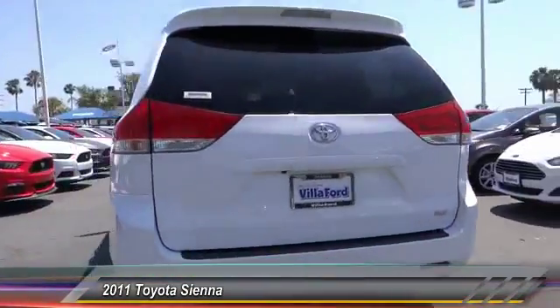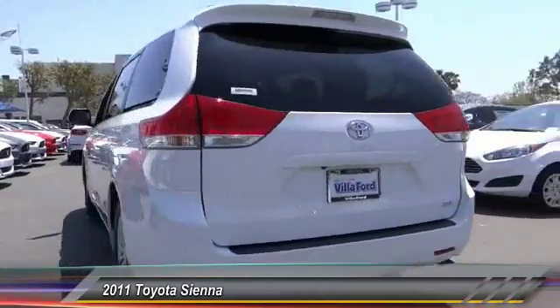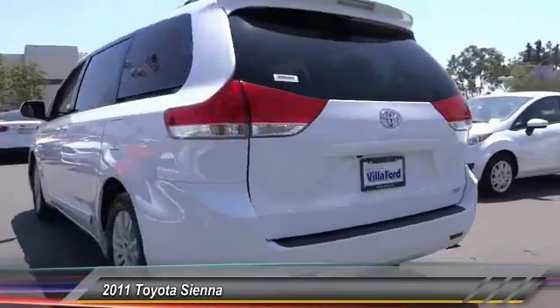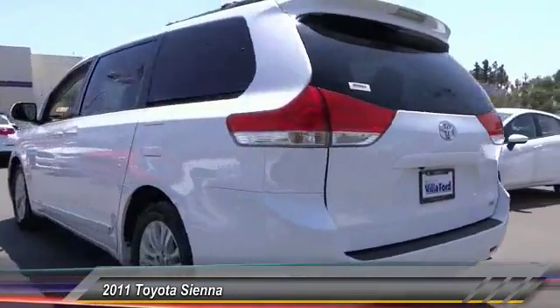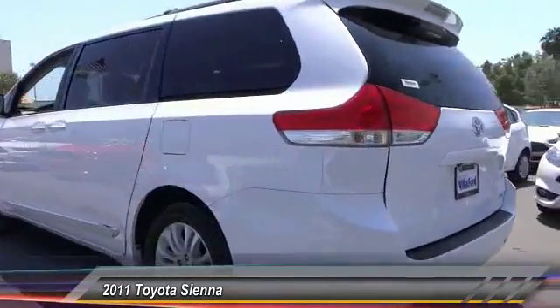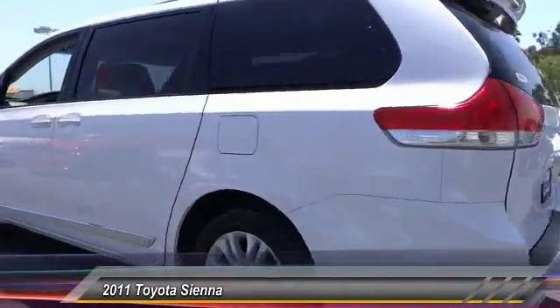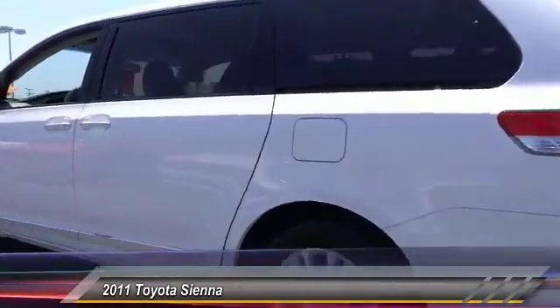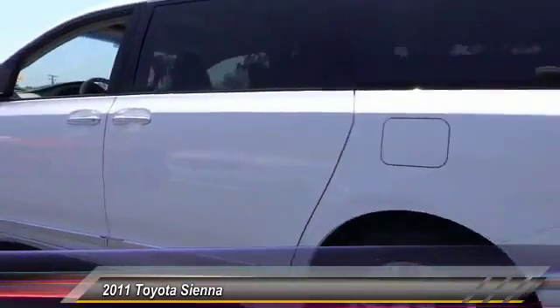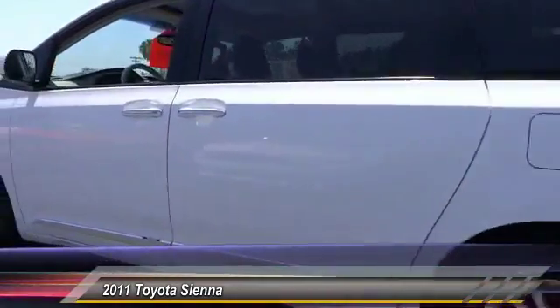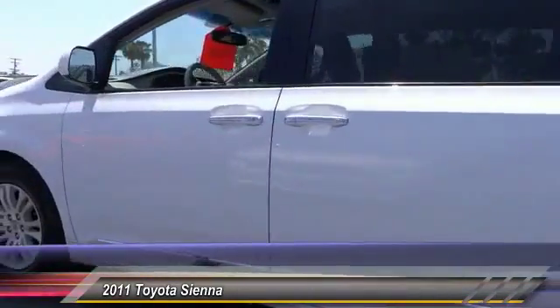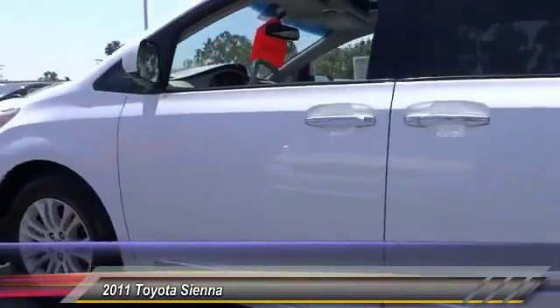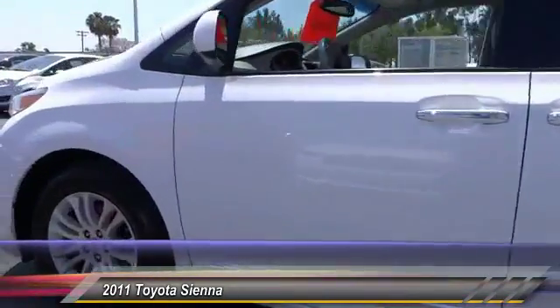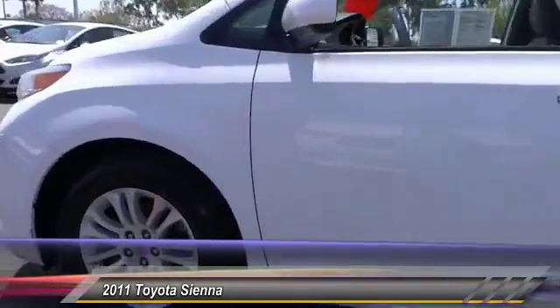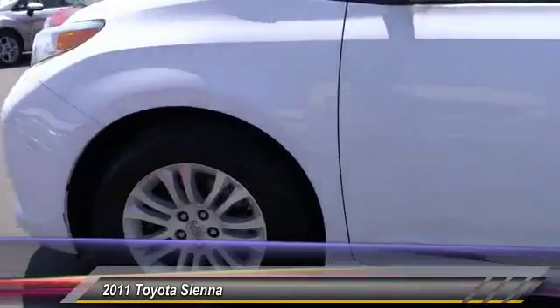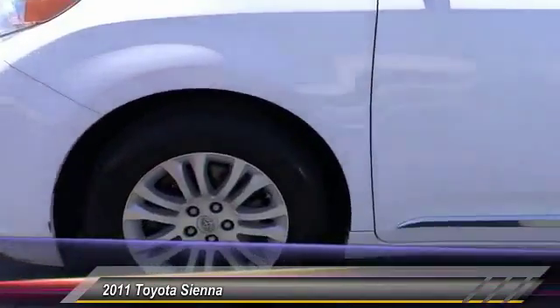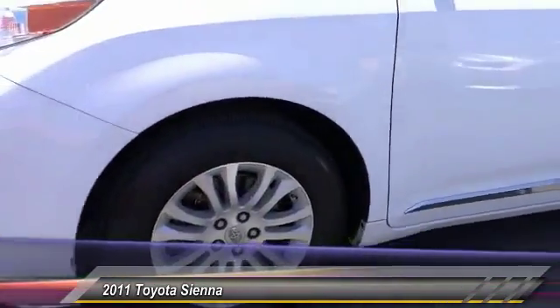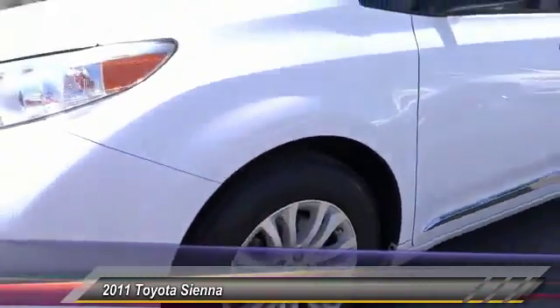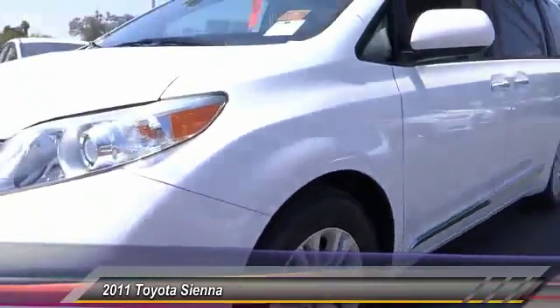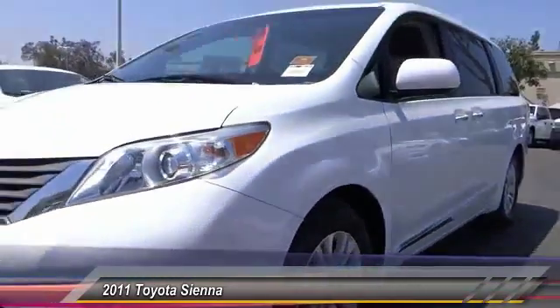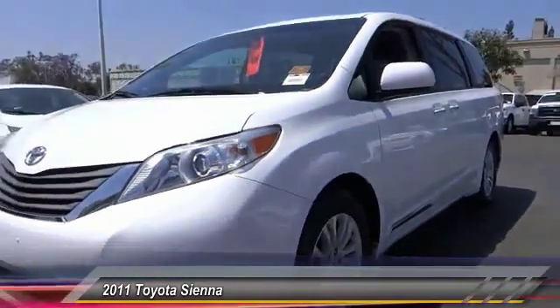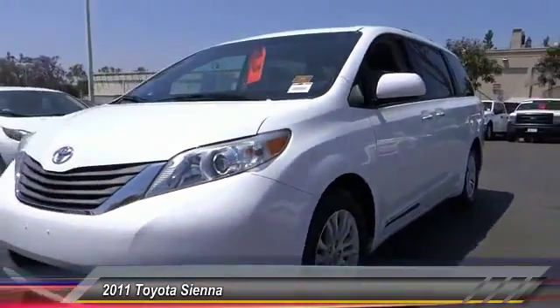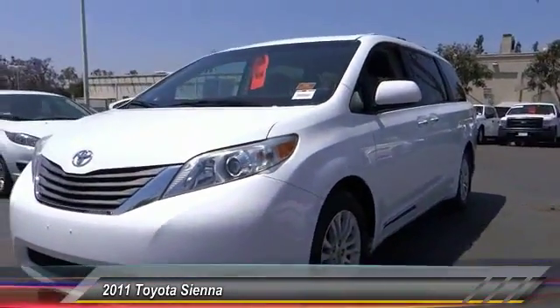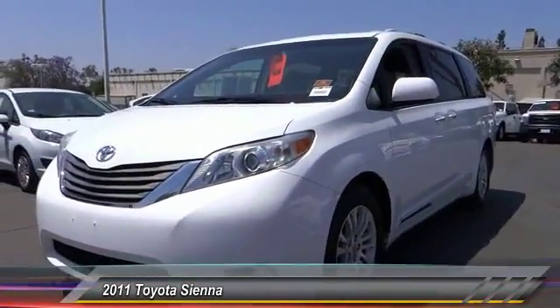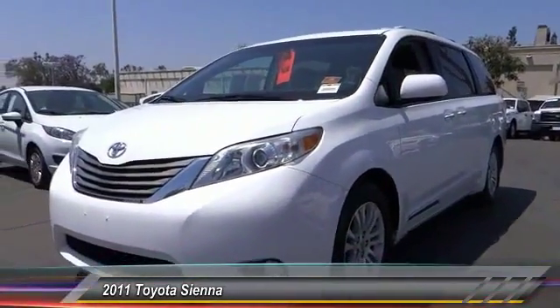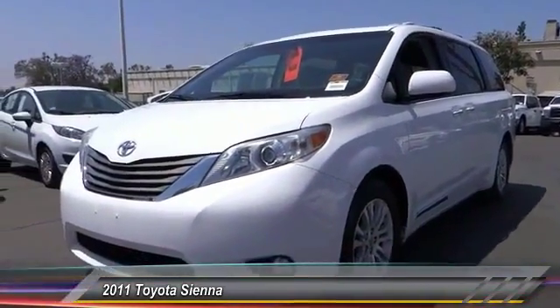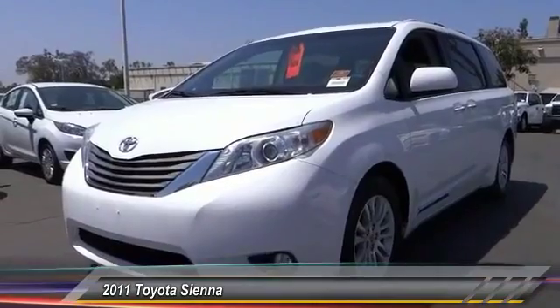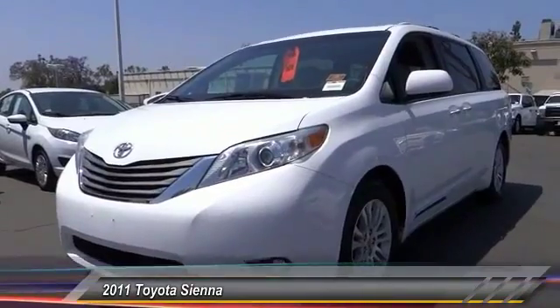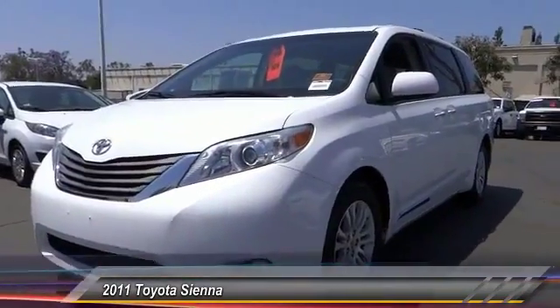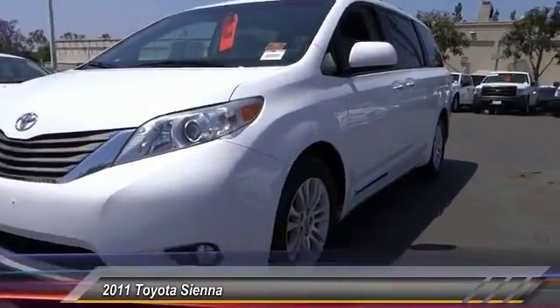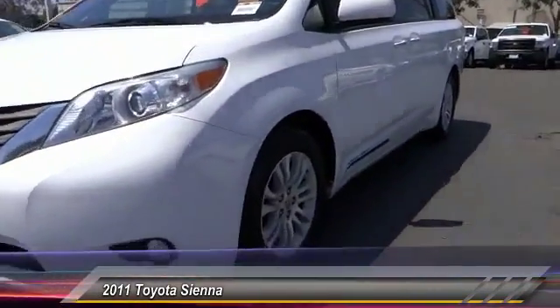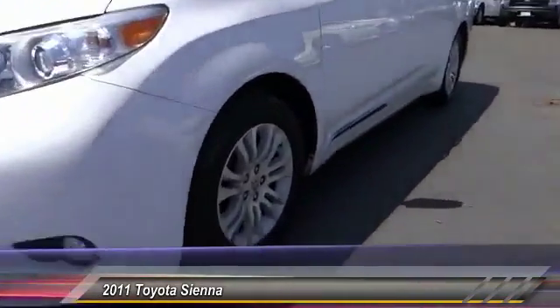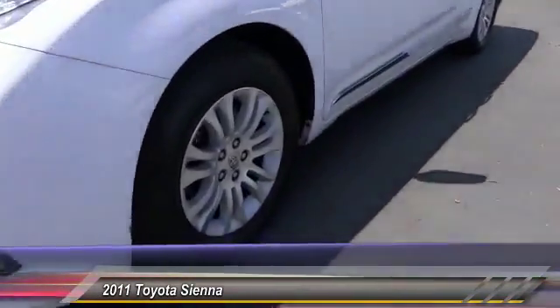Add a refined and fuel-efficient V6 engine, a smooth ride, and upscale interior accommodations to the mix, and it's easy to see that Sienna is built with the whole family in mind and is priced below $20,000.